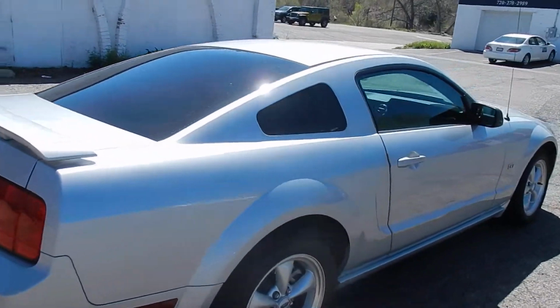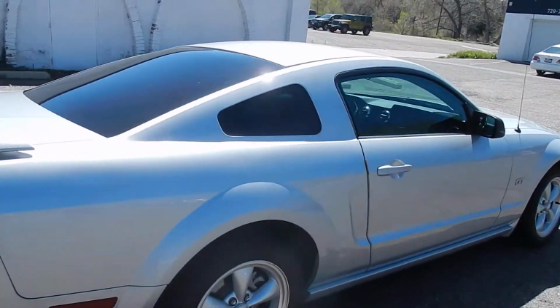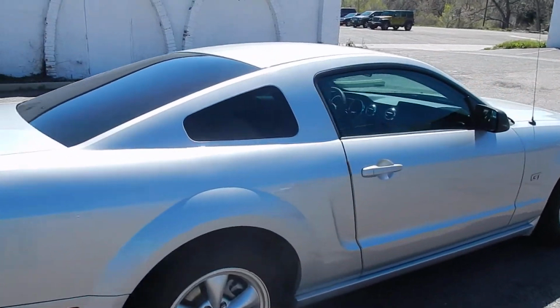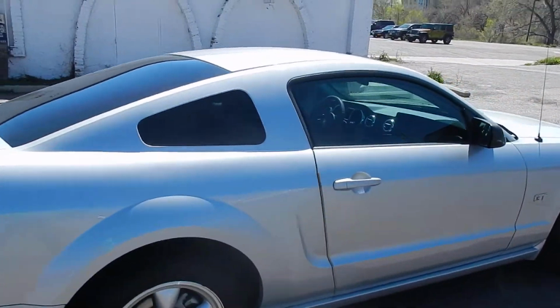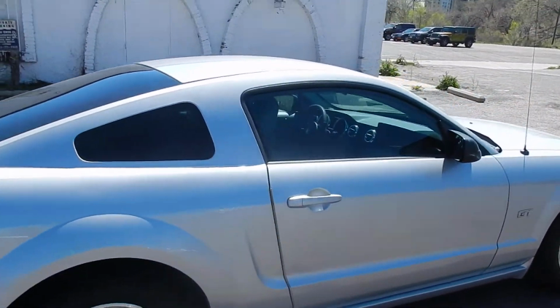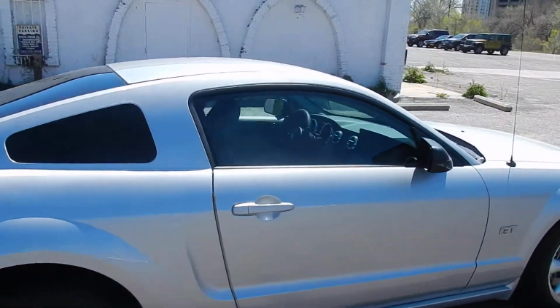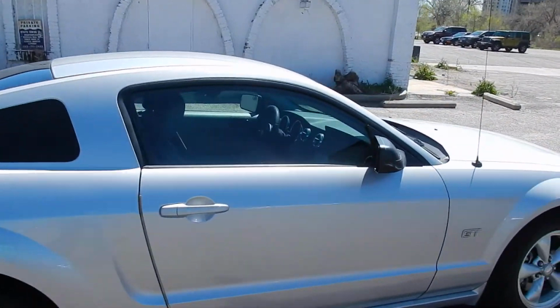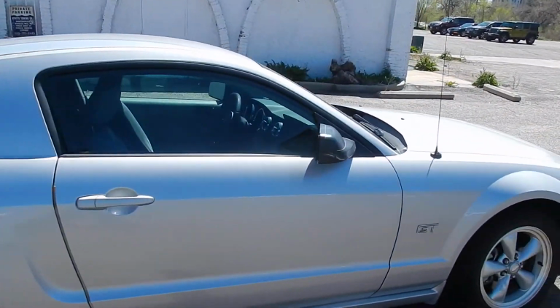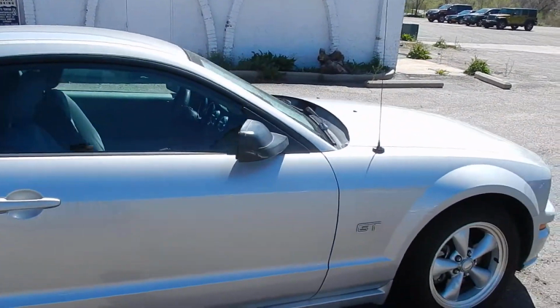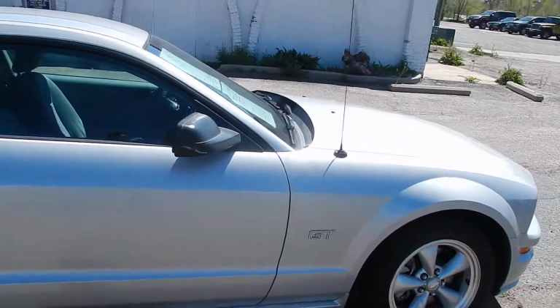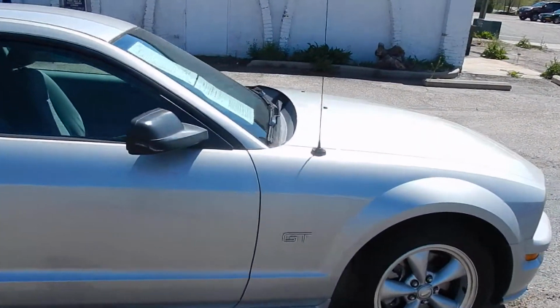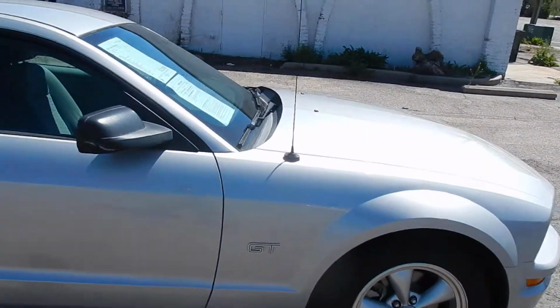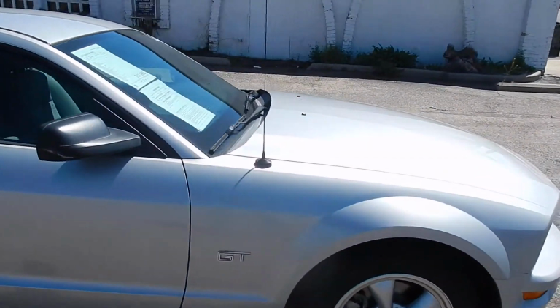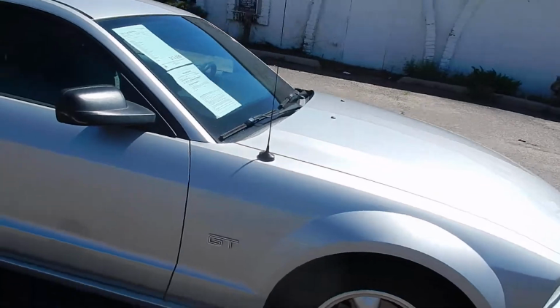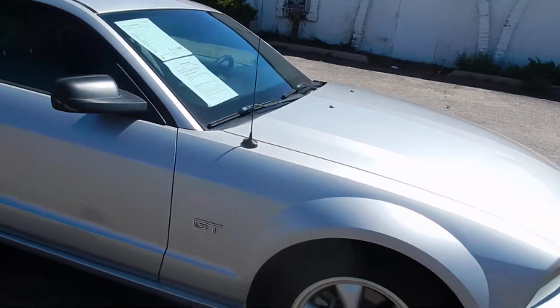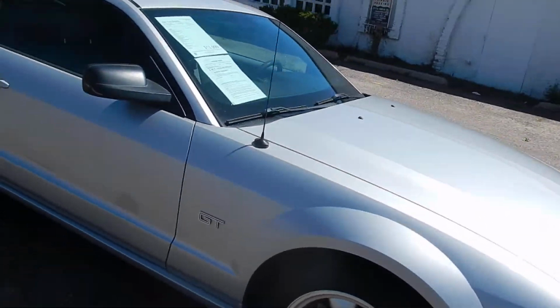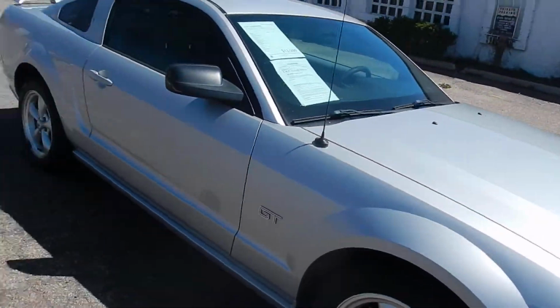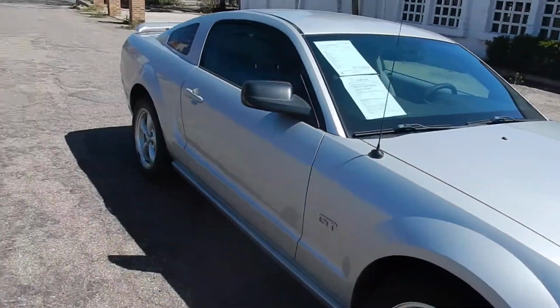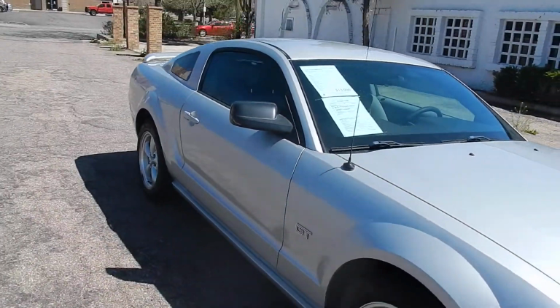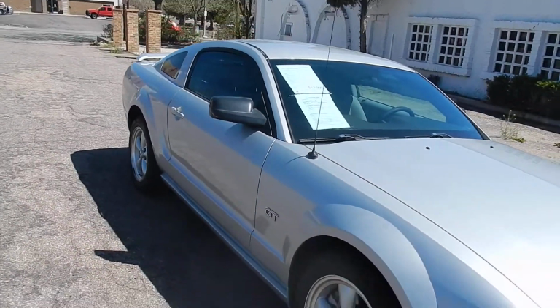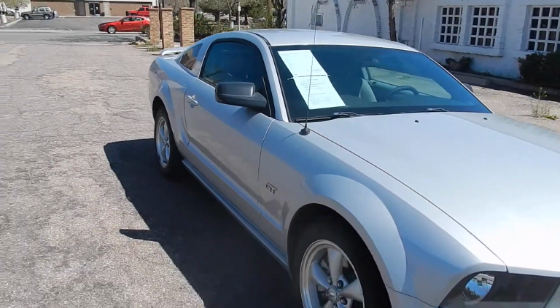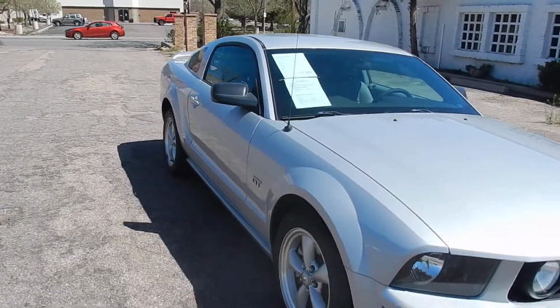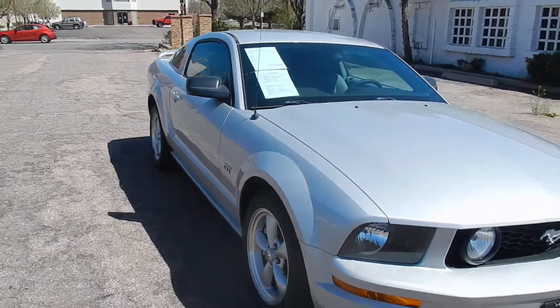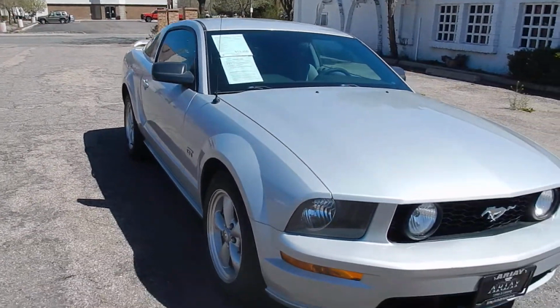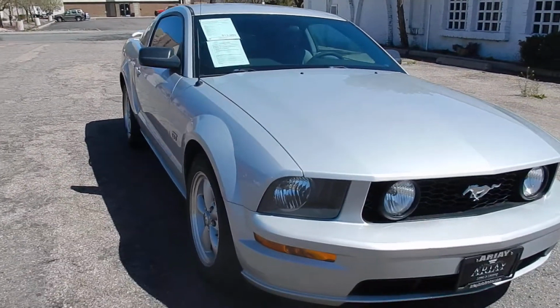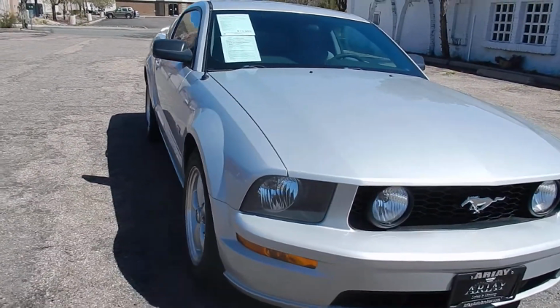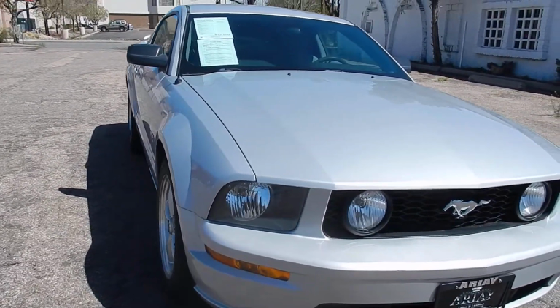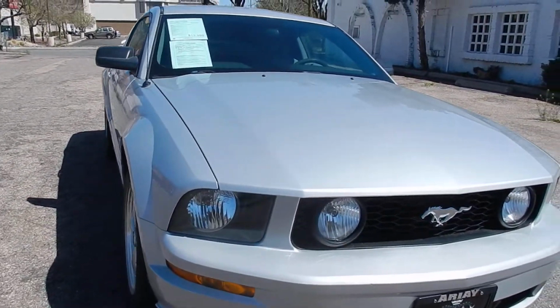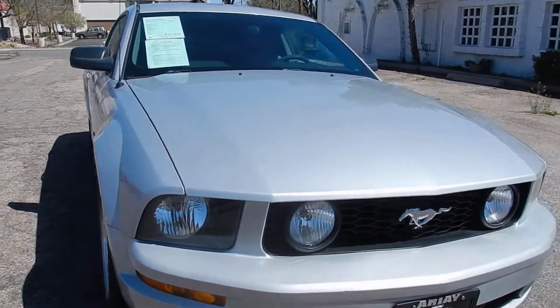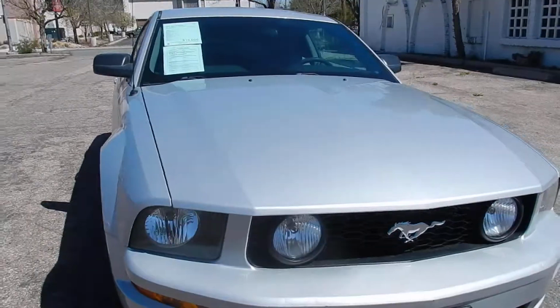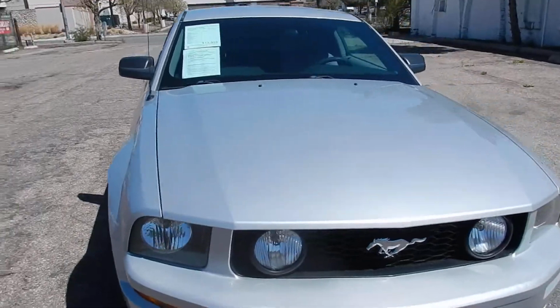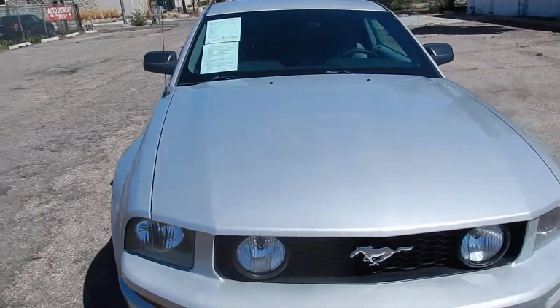Excellent condition — as you can see, the exterior is beautiful. I love the wheels. It's silver with dark tinted windows and a great-looking front end.